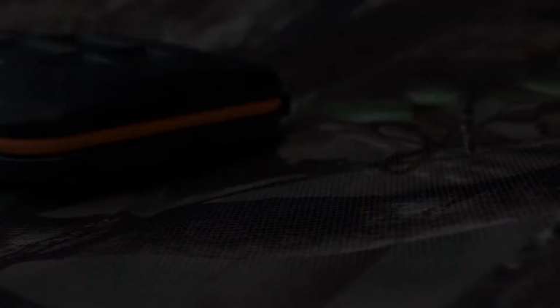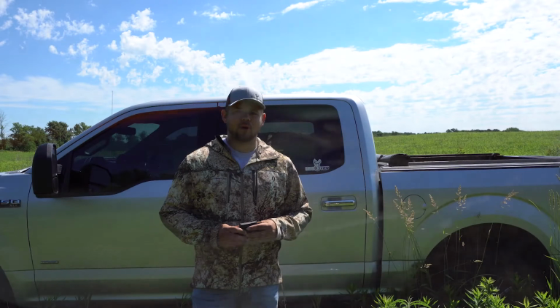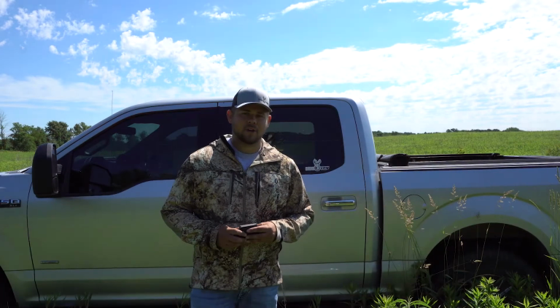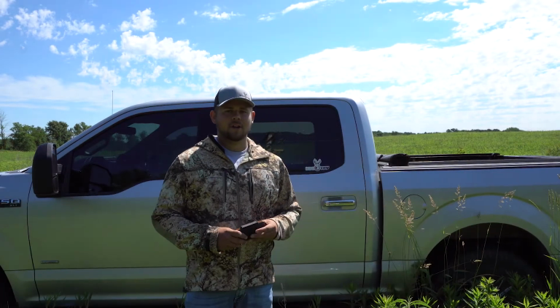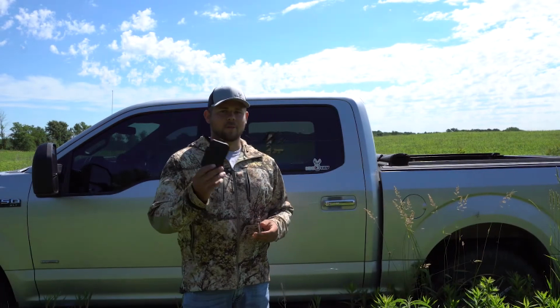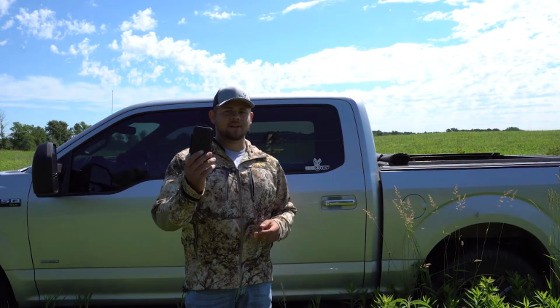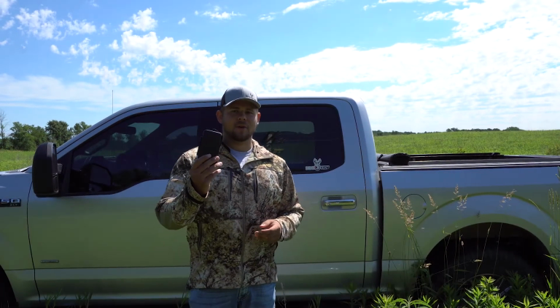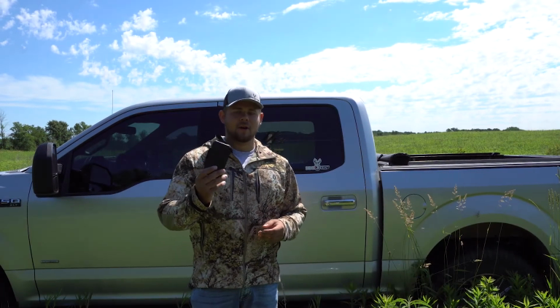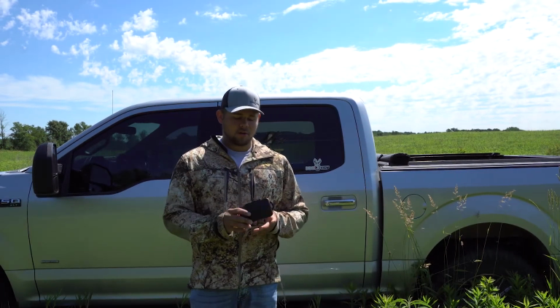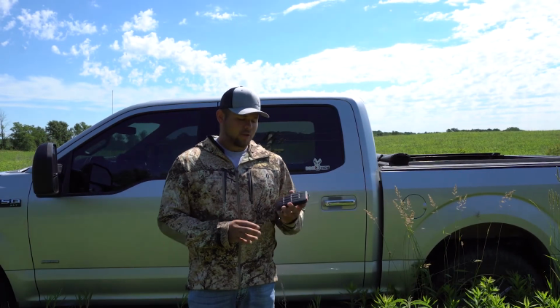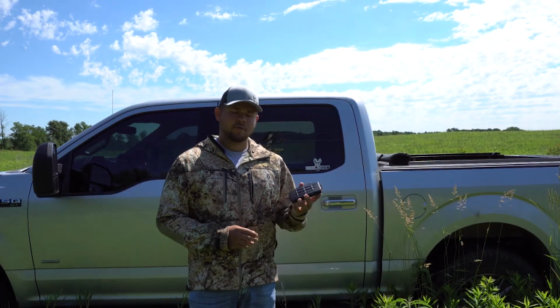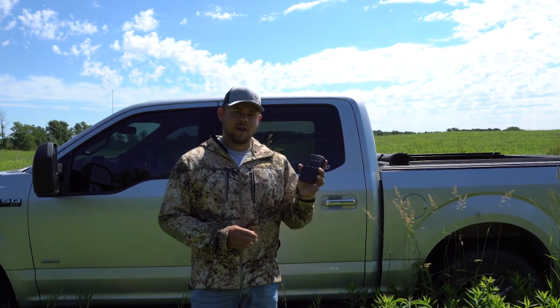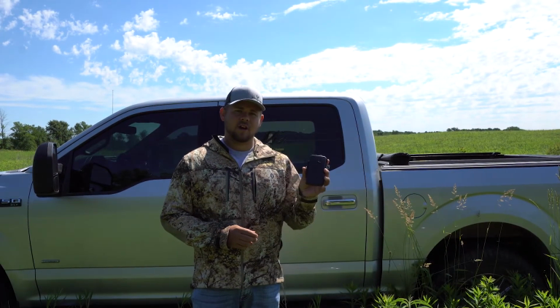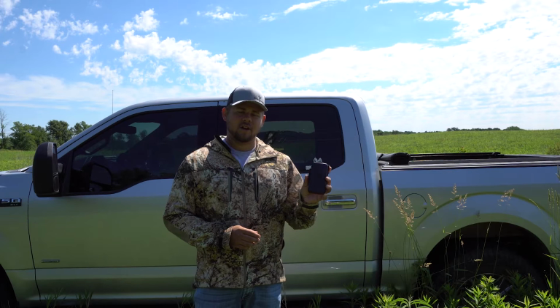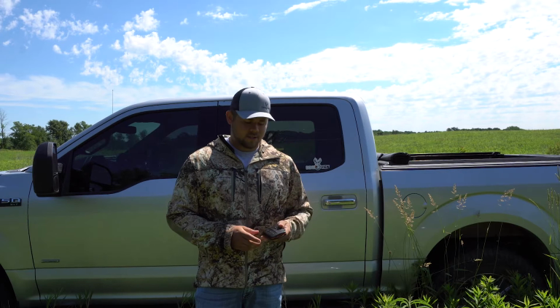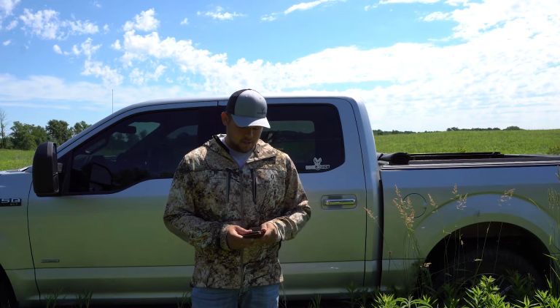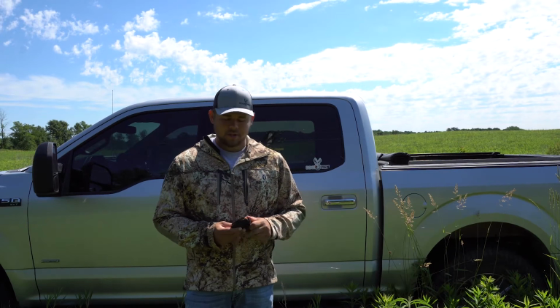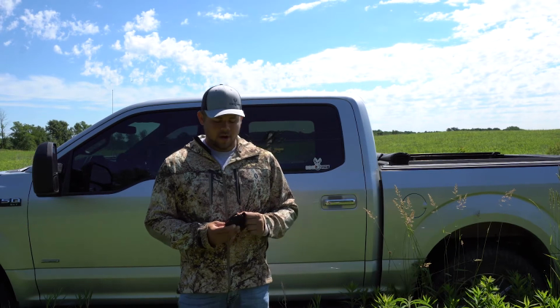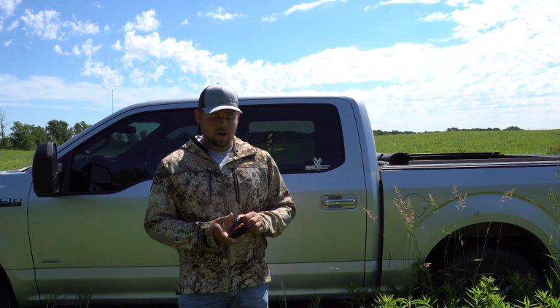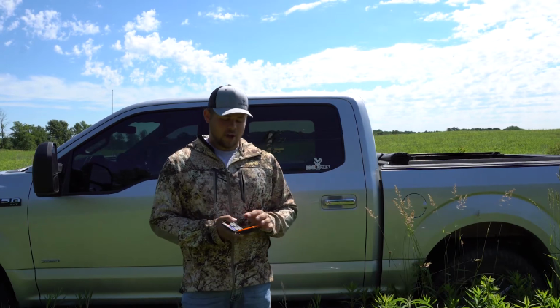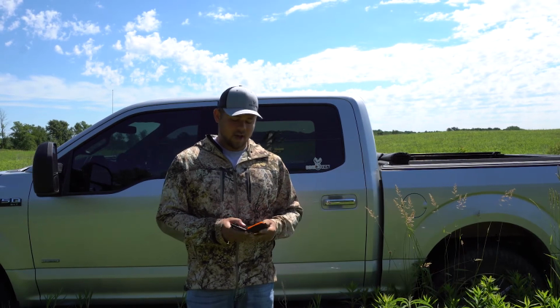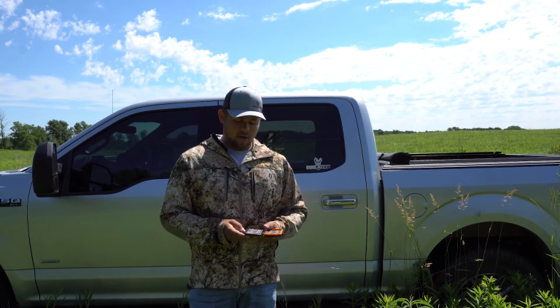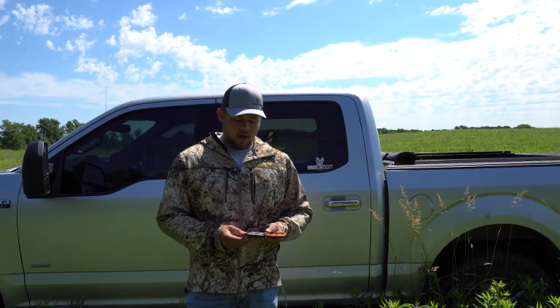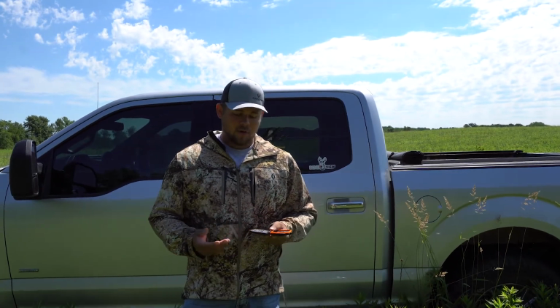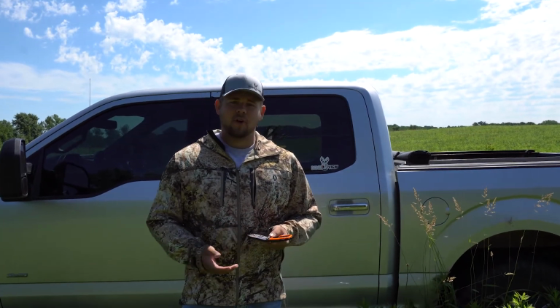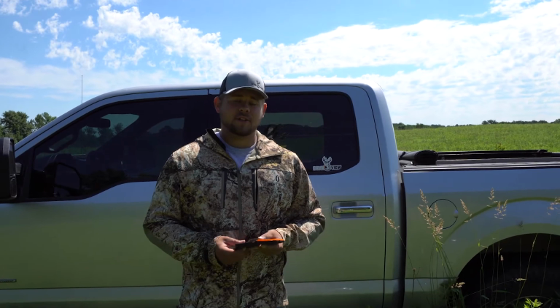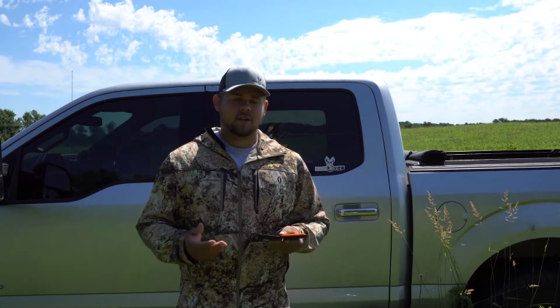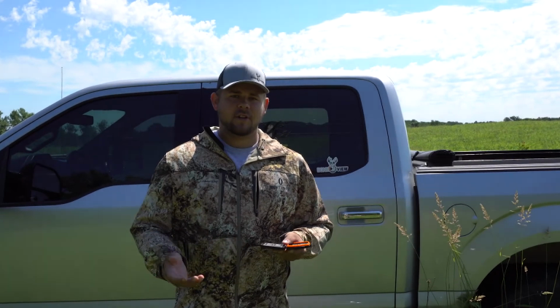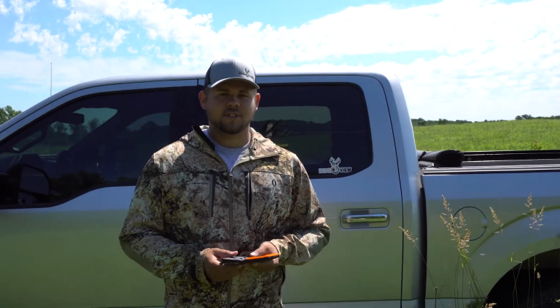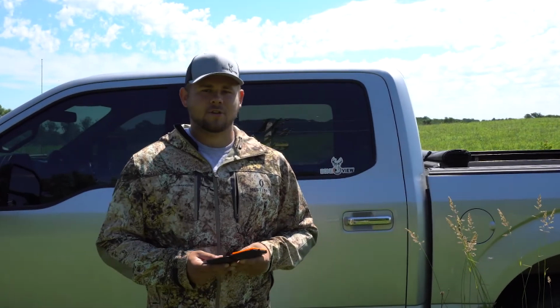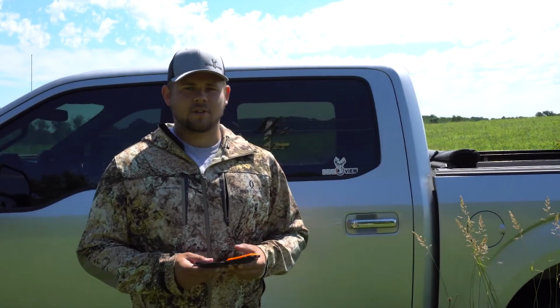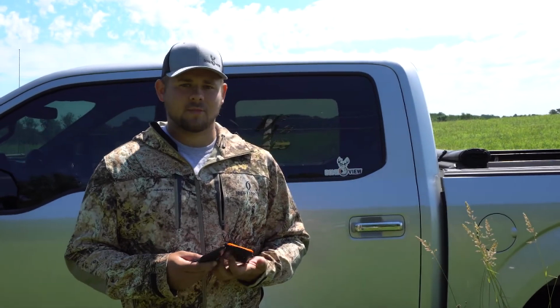Hello from Bone View here. Today I'm going to talk to you a little bit about our weatherproof SD card carrying cases. These are a great all-around product to have with you throughout the hunting season and even during the off season when you're out checking trail cams.